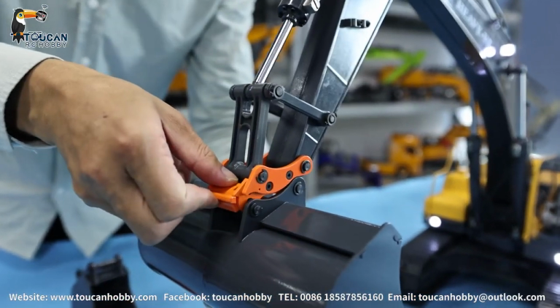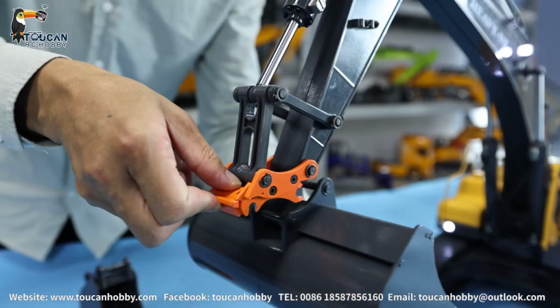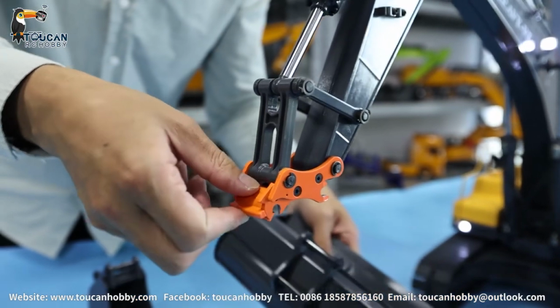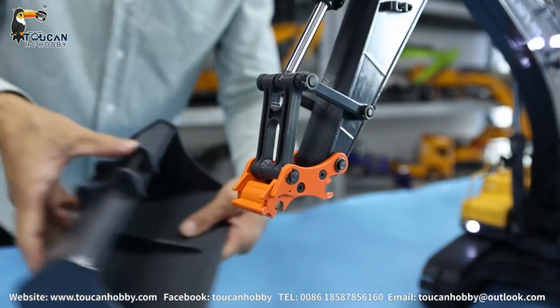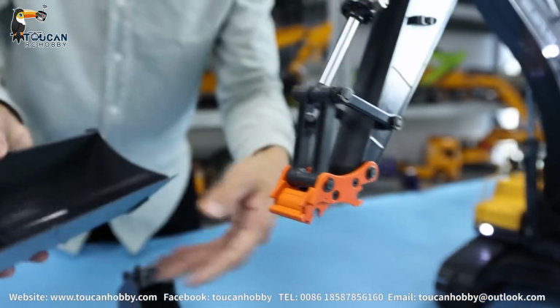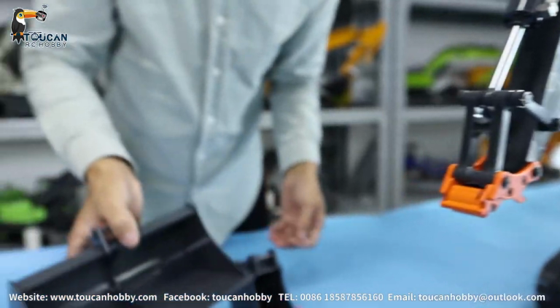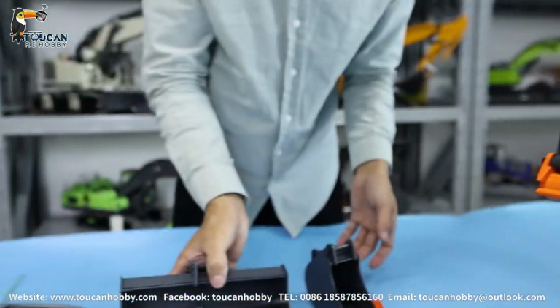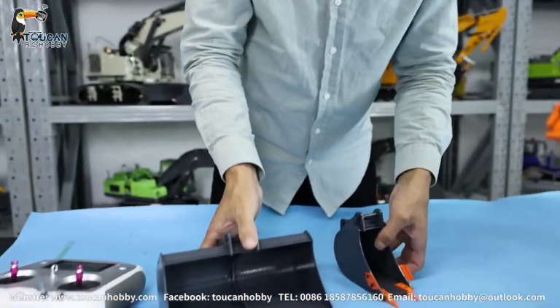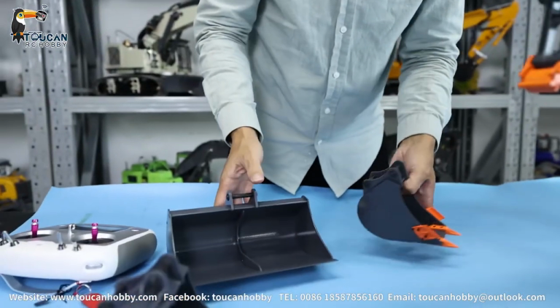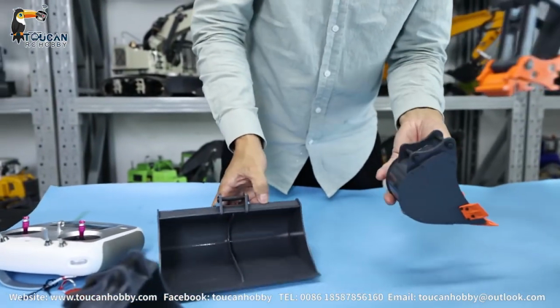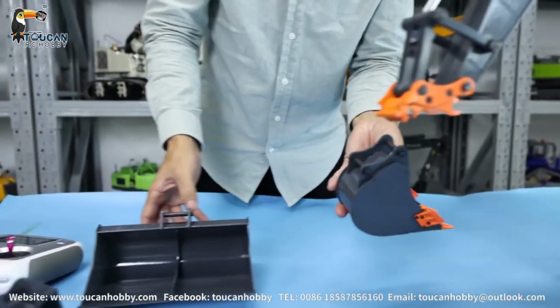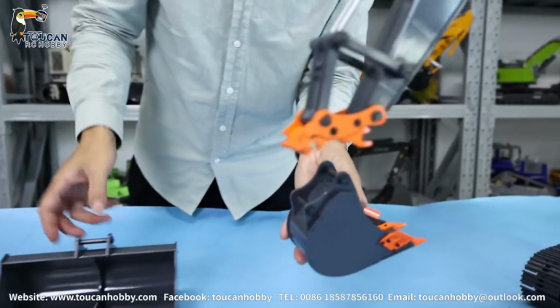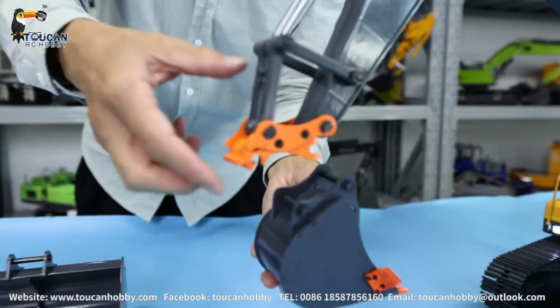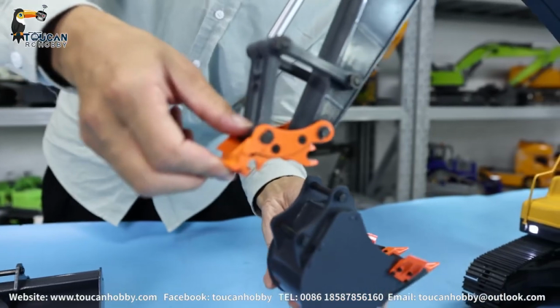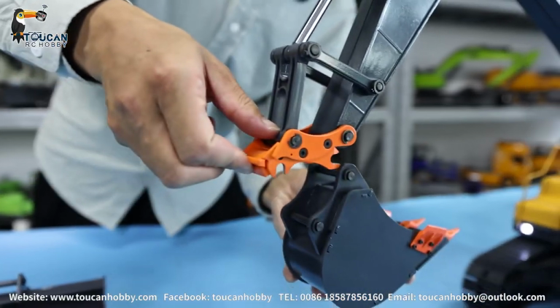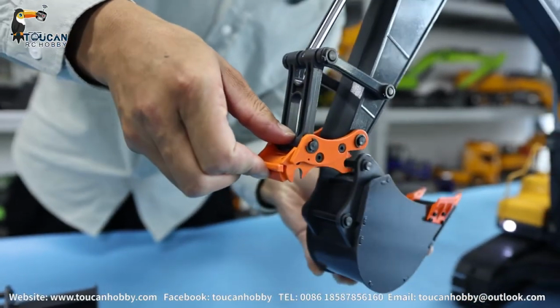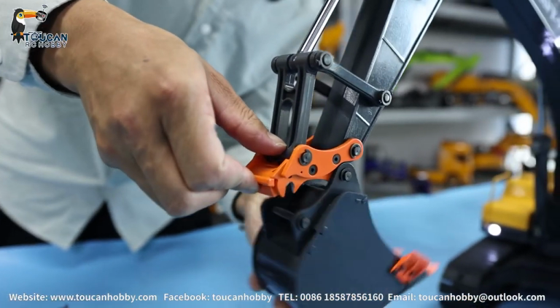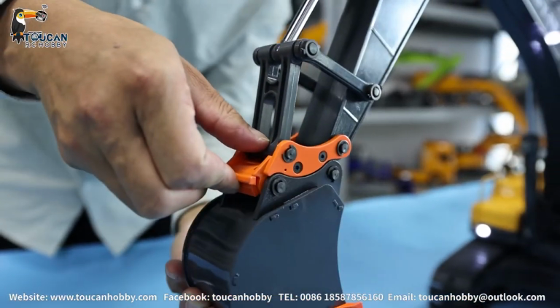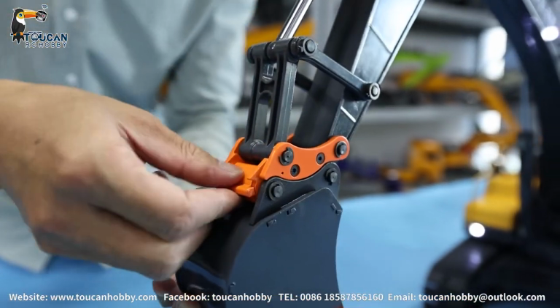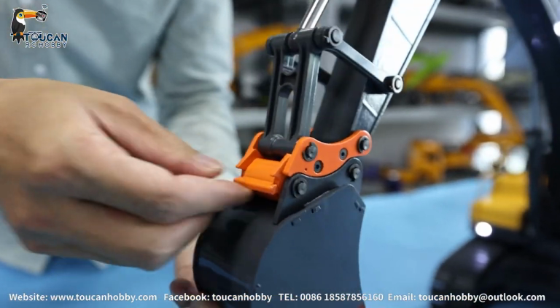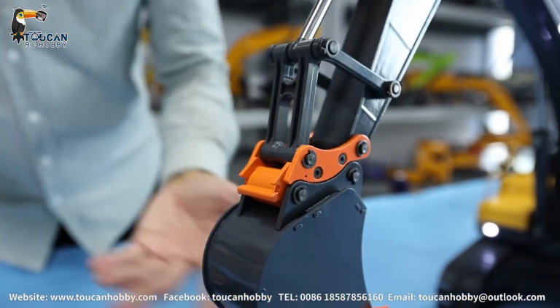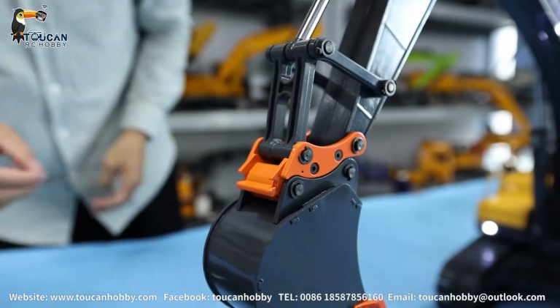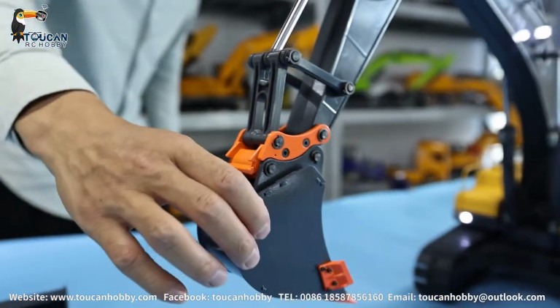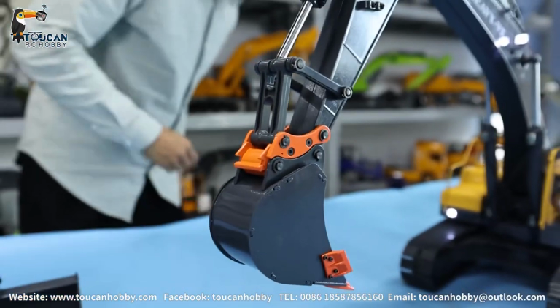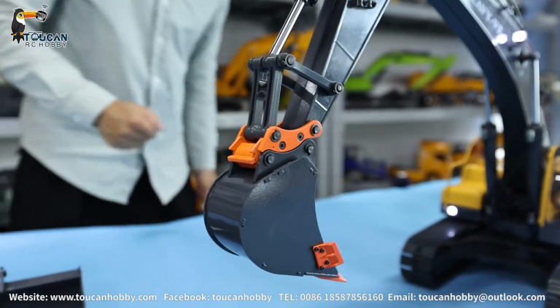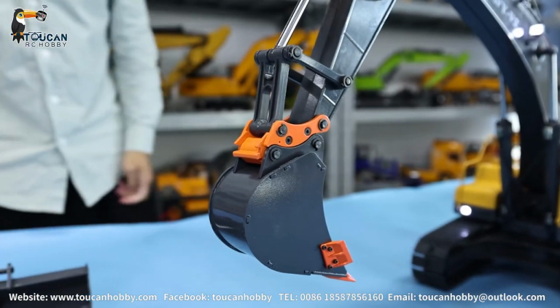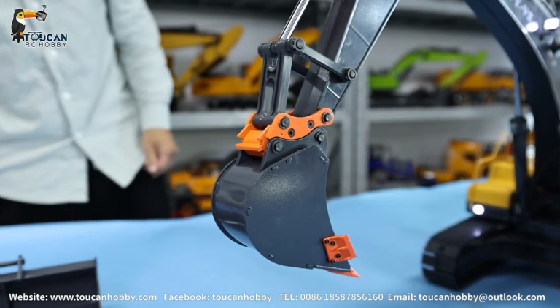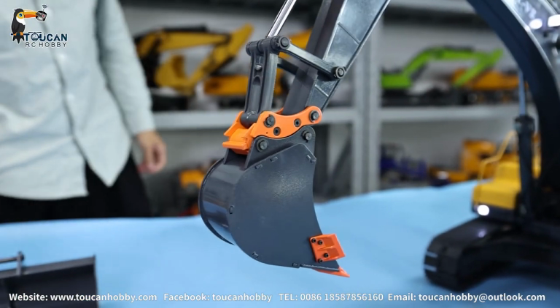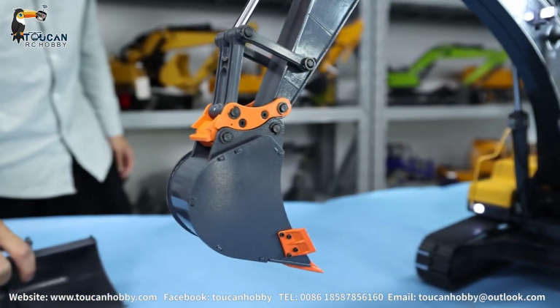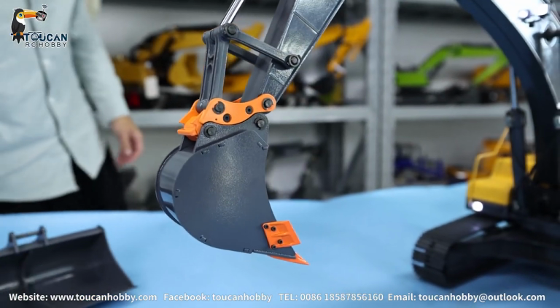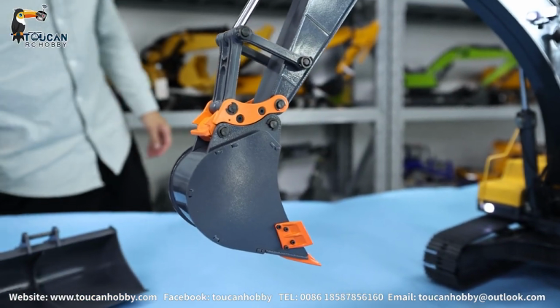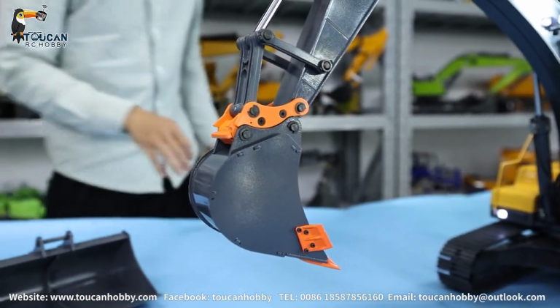So this is the small one. This flat bucket is for making flat surfaces. The narrow one is for making slots. Okay, this one is small and cute - this is for changing the bucket.